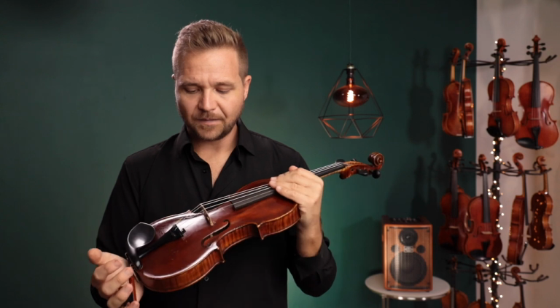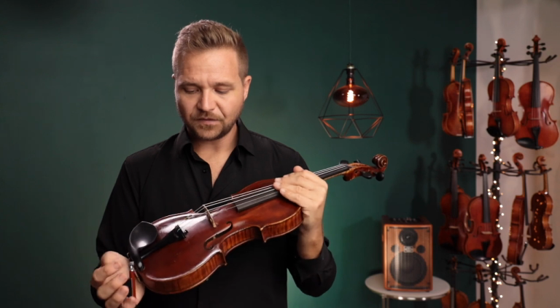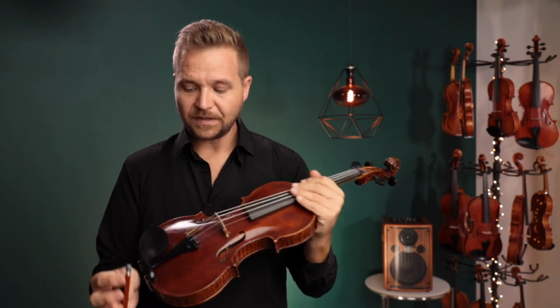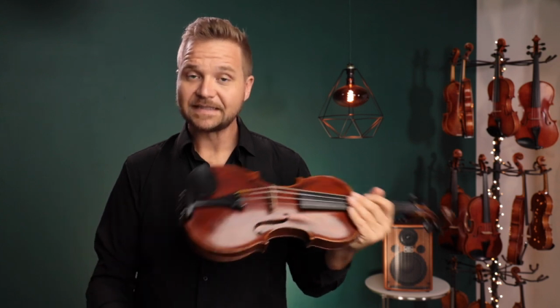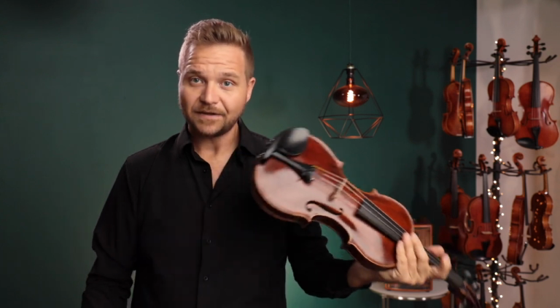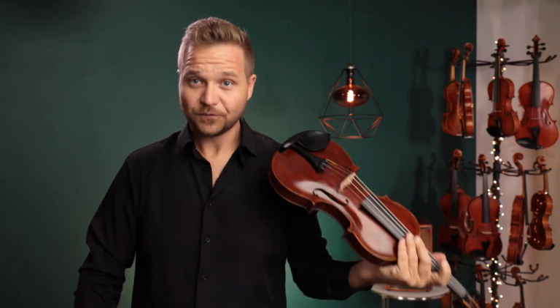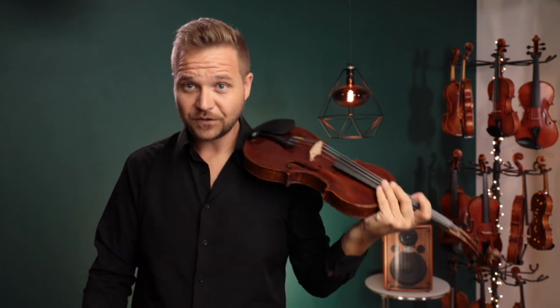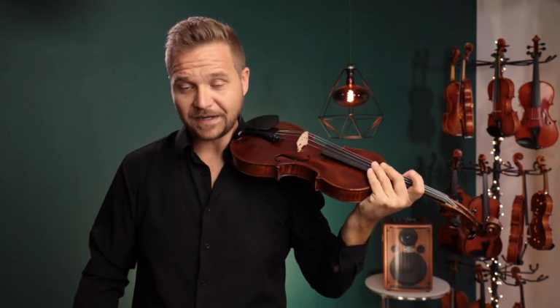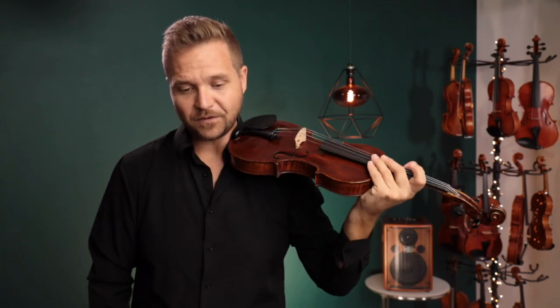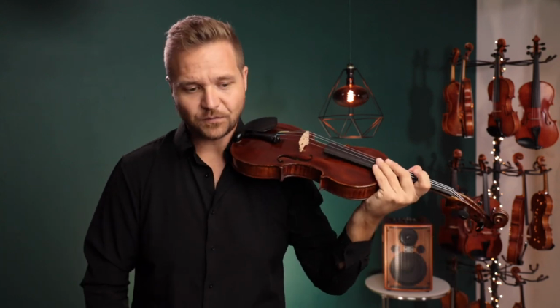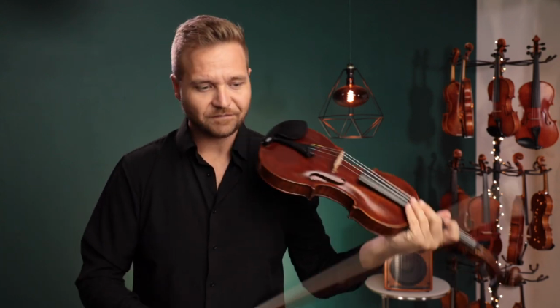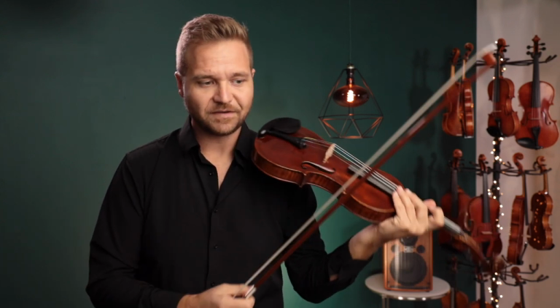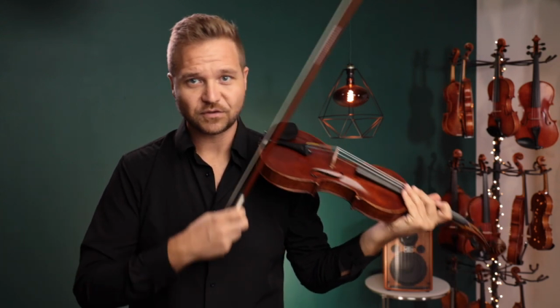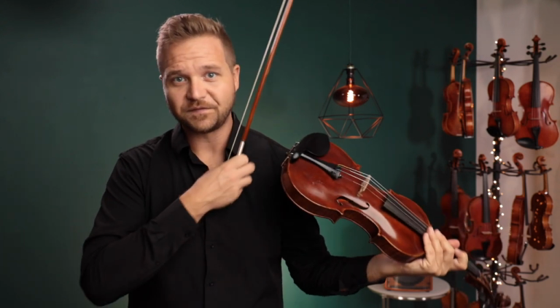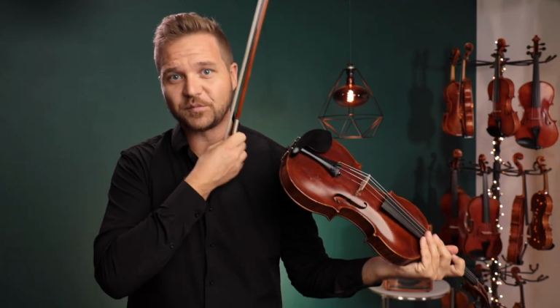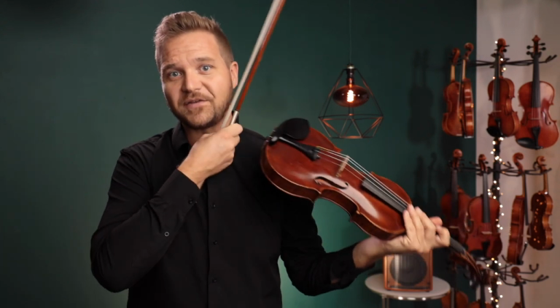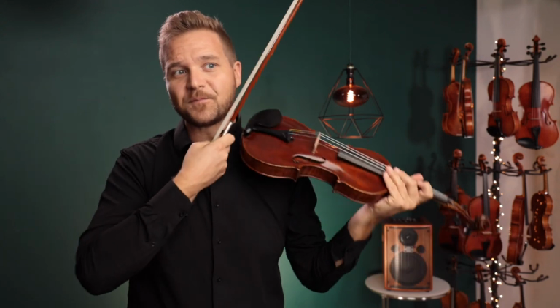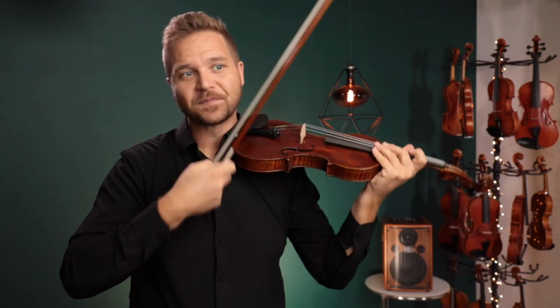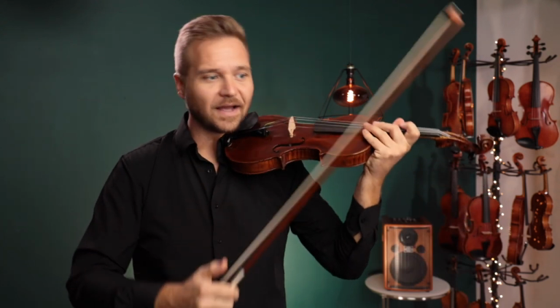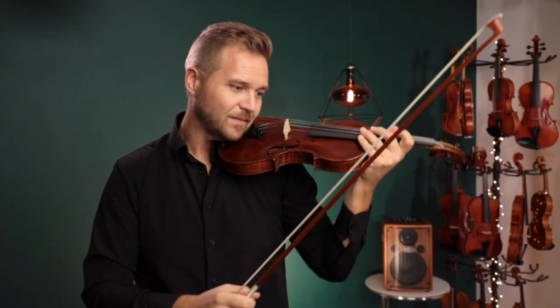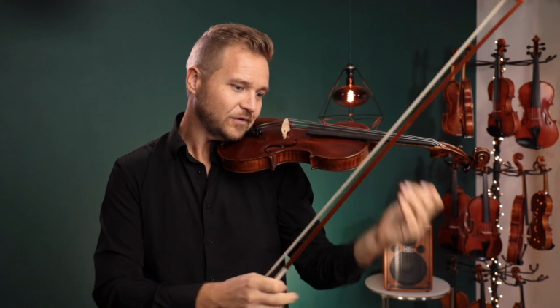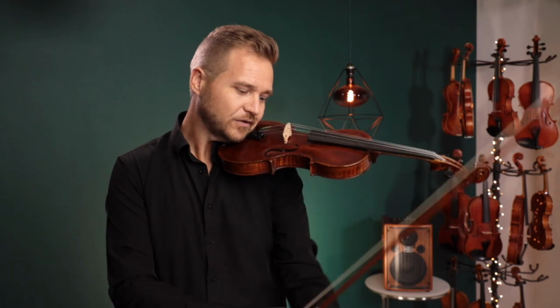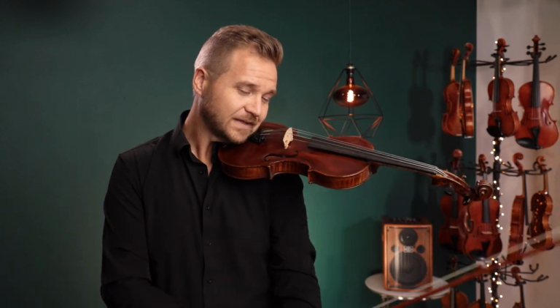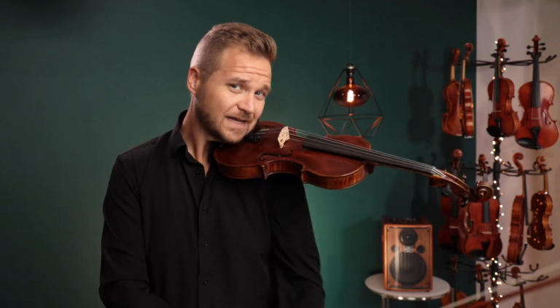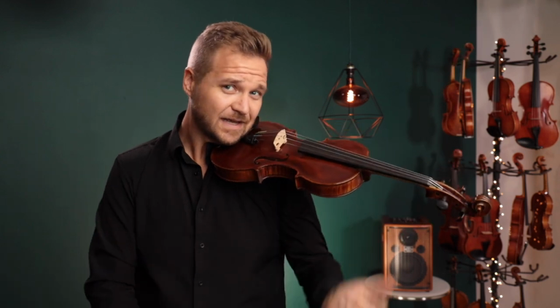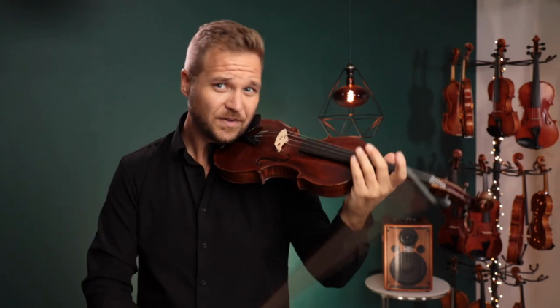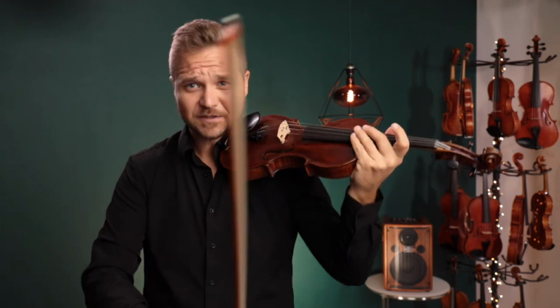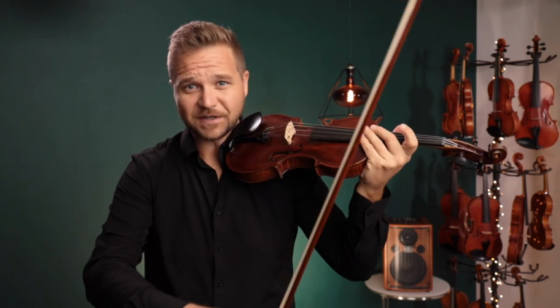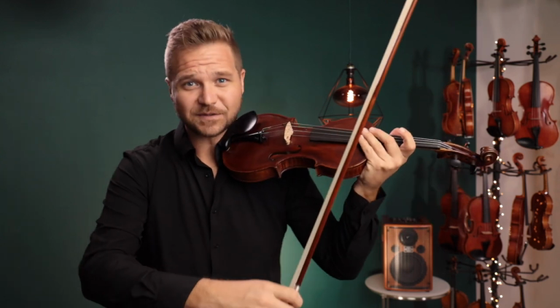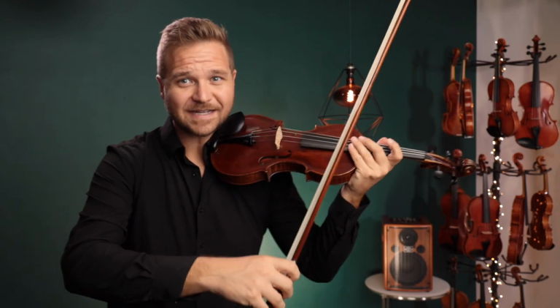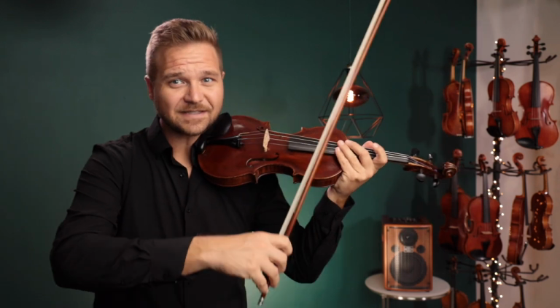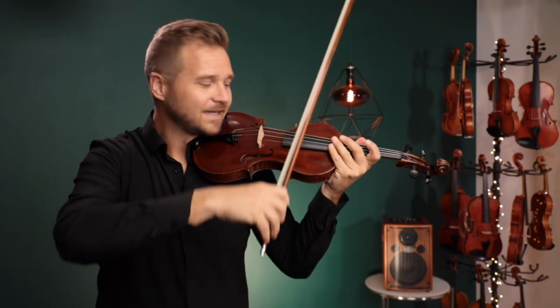So it's sounding really good right now, so we've given it sort of a fair price. You can learn about that on the page. Here's what it sounds like.